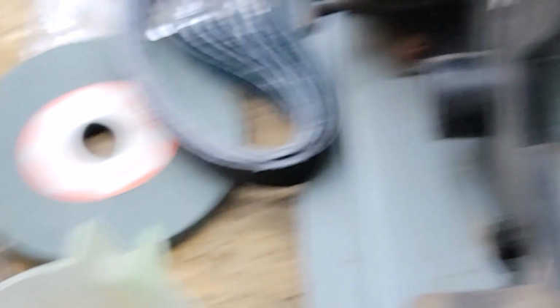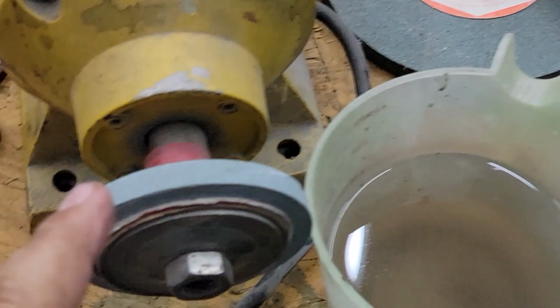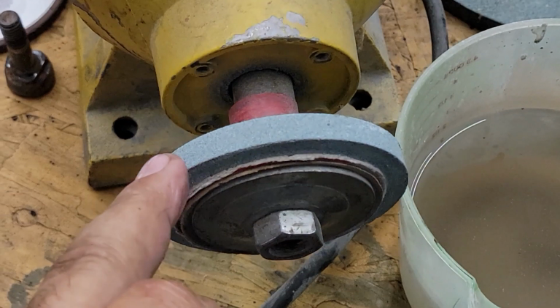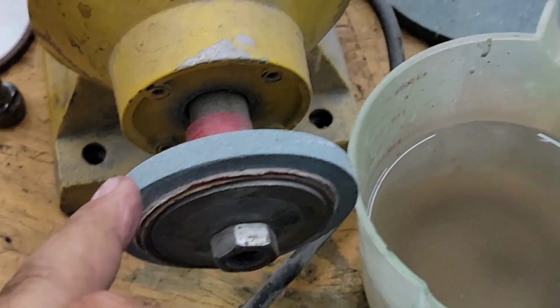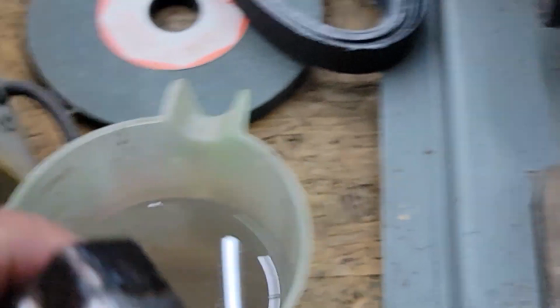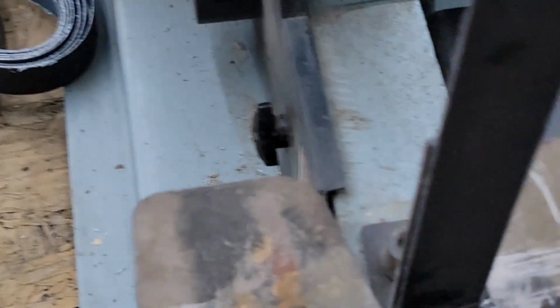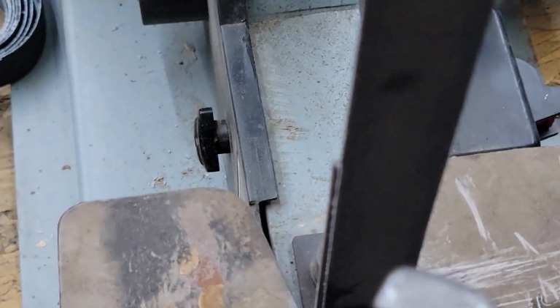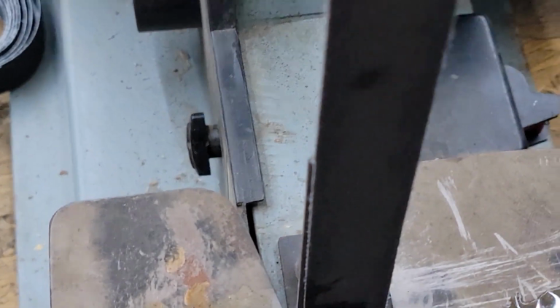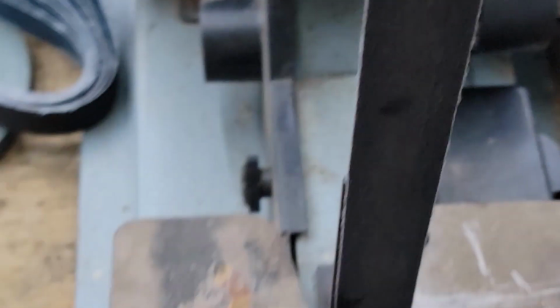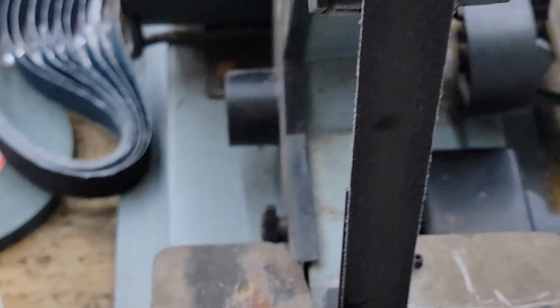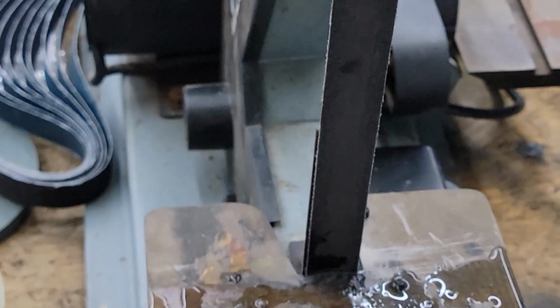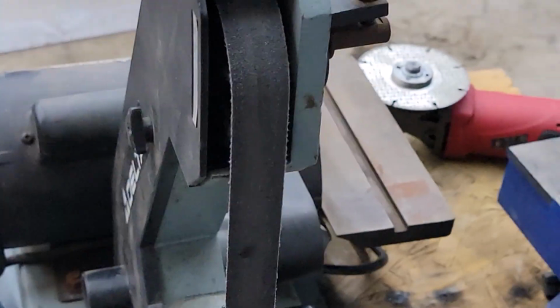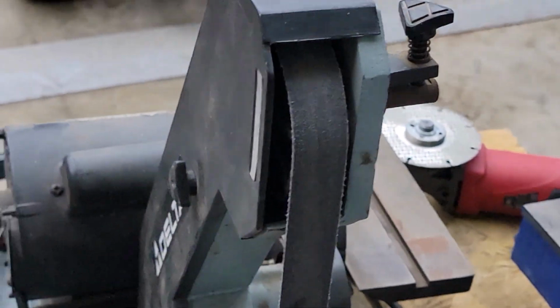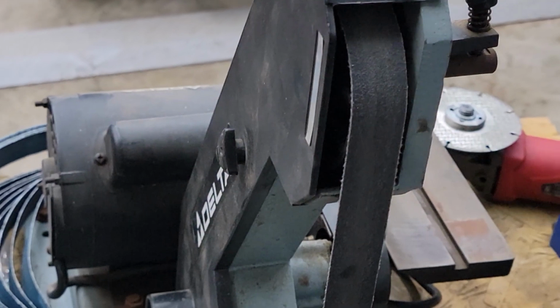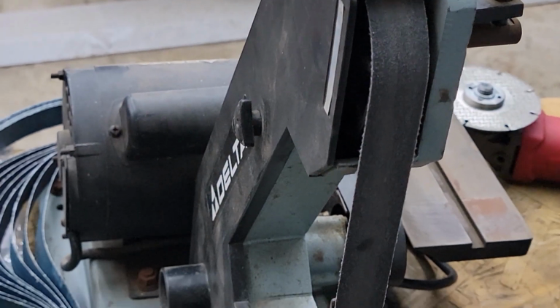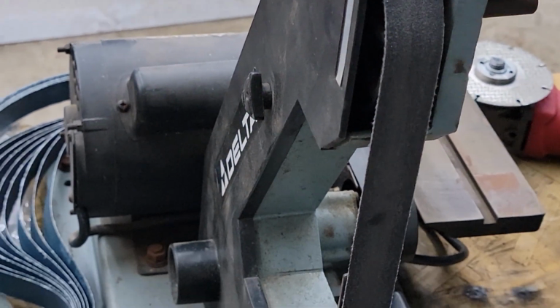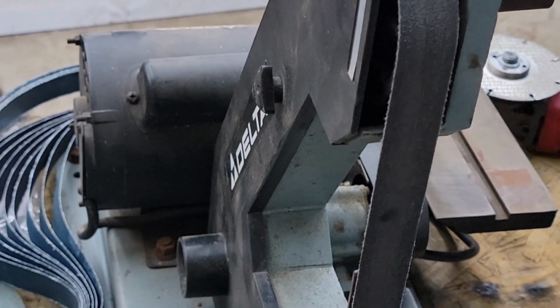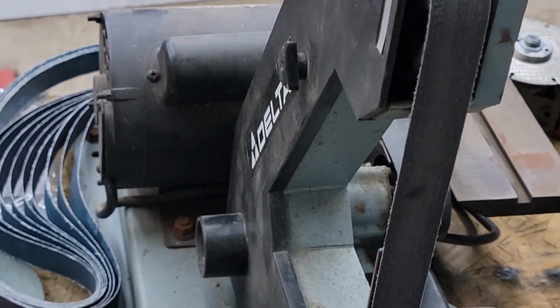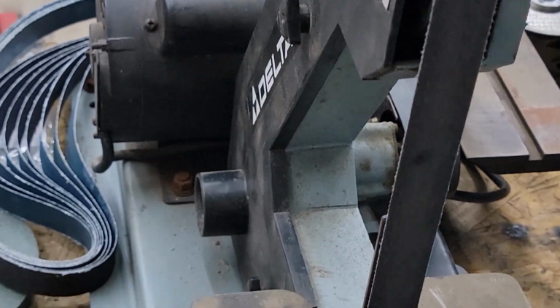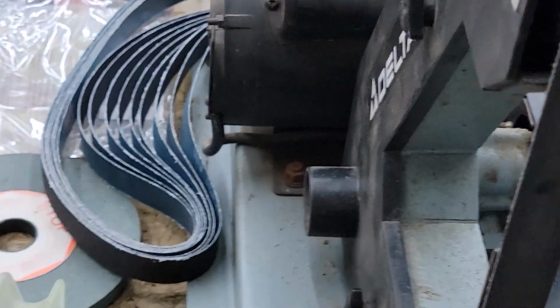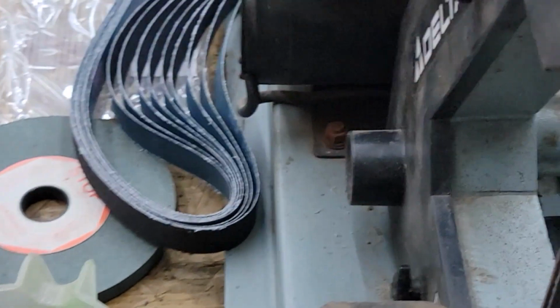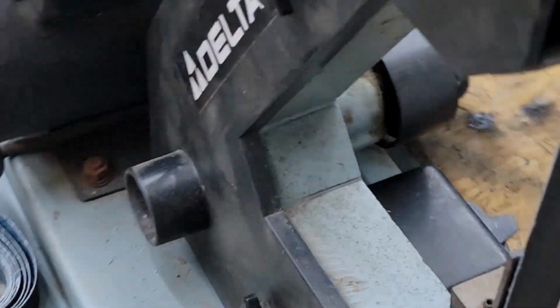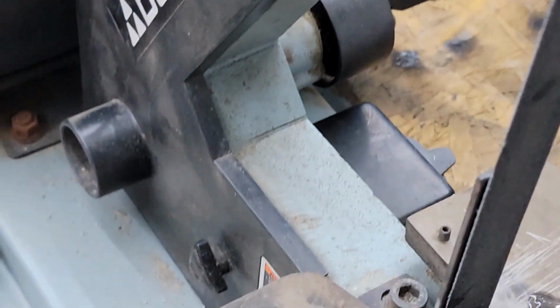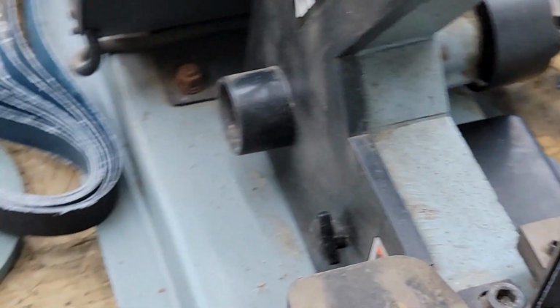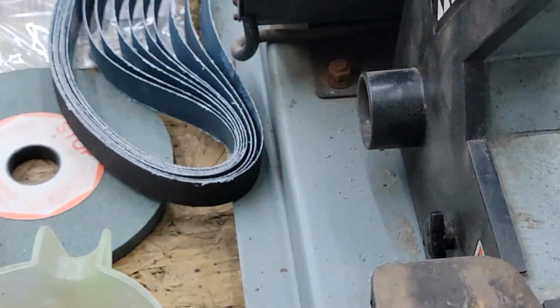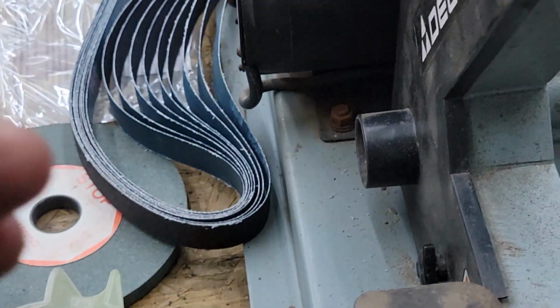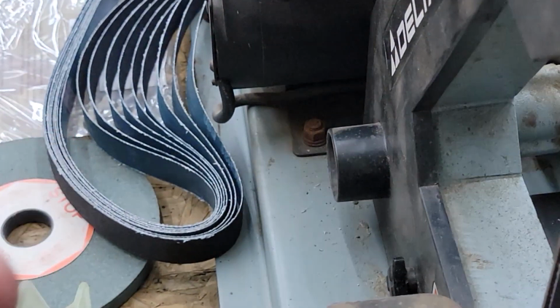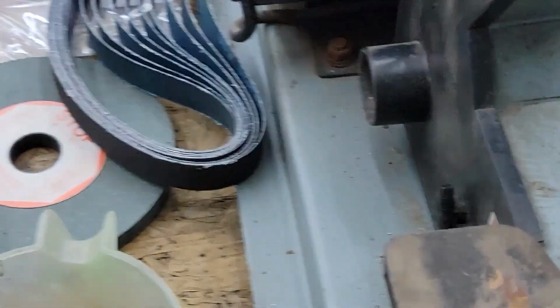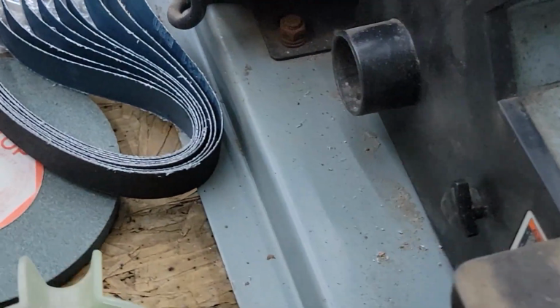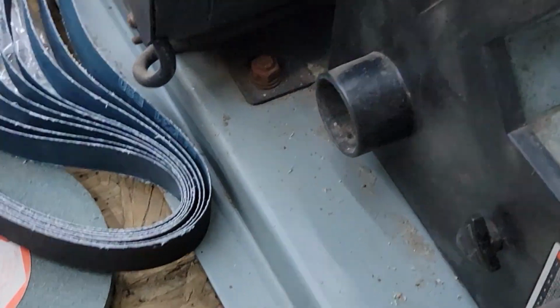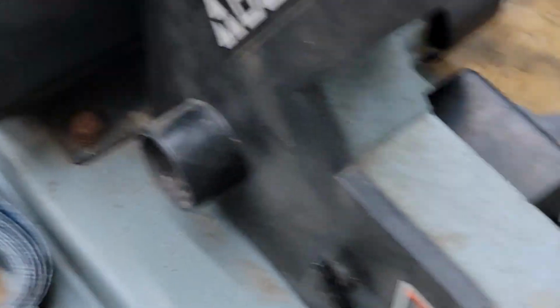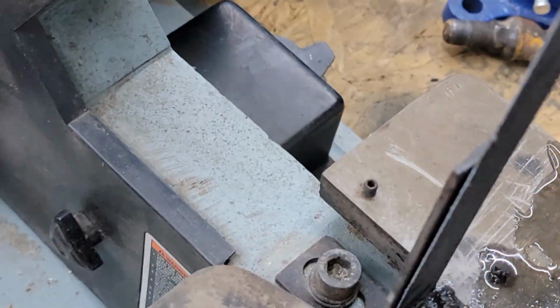That is better. Or even this is more aggressive. This I just found — if you happen to have this tool in your shop, this is, I think, a 14-inch belt sander. Like I say, my brother found it for me for $25. Here's the paper — I'll put a link in the description.